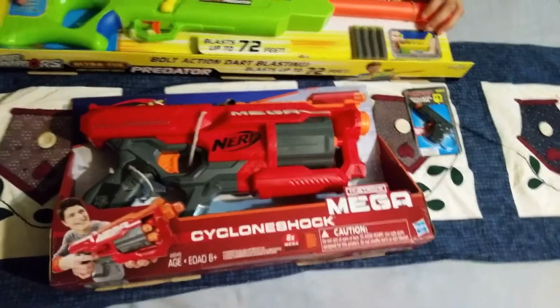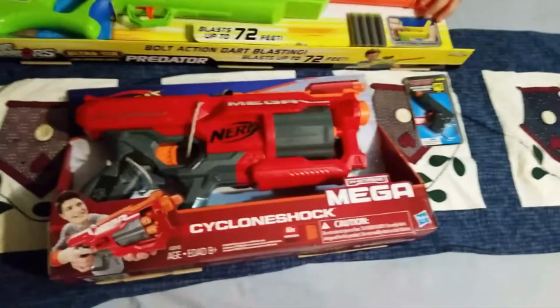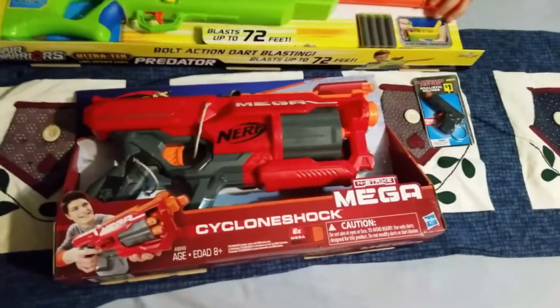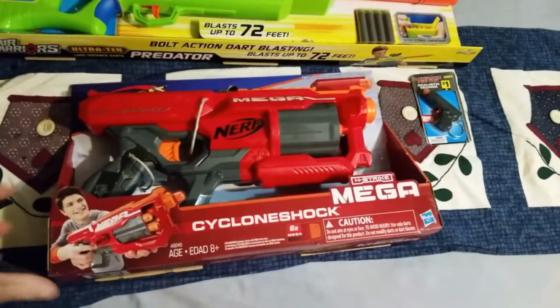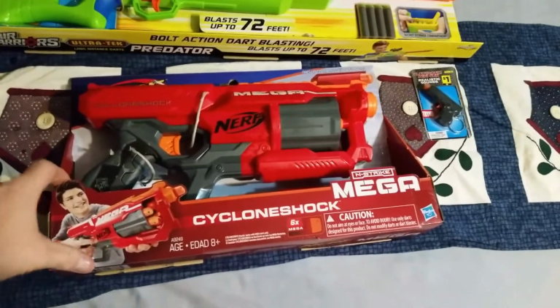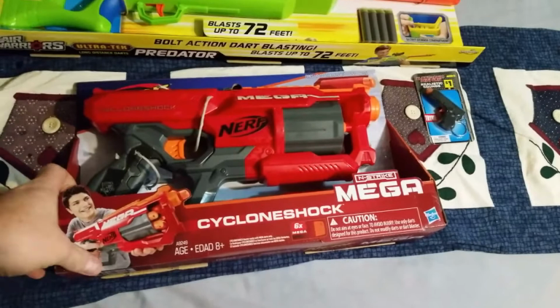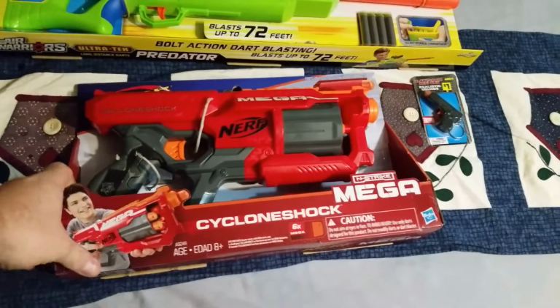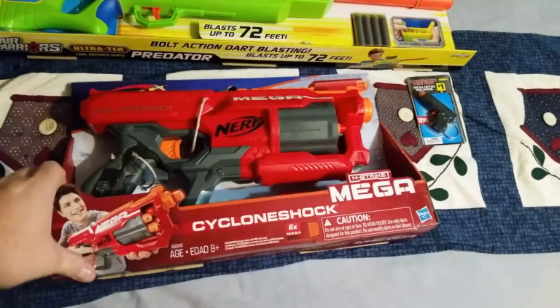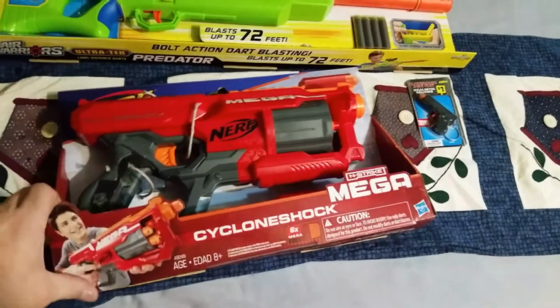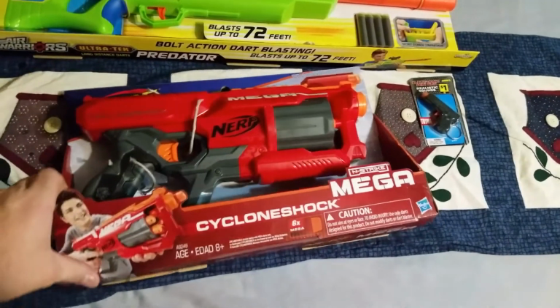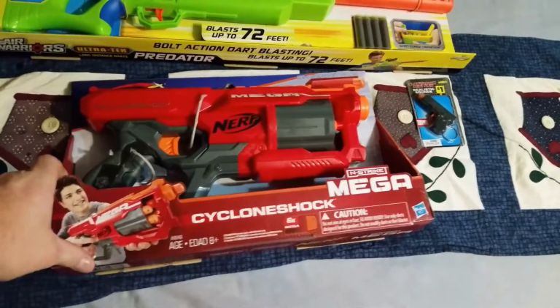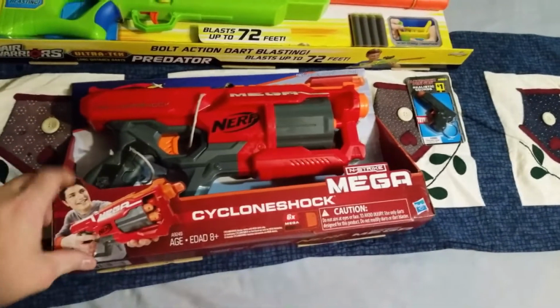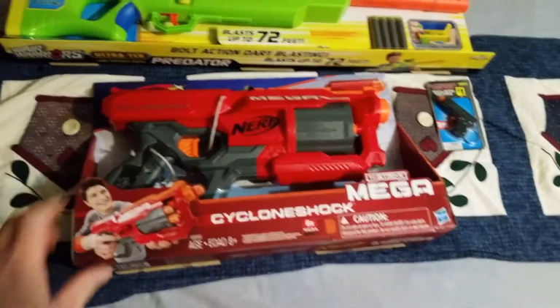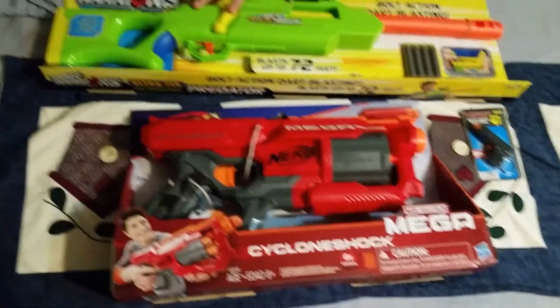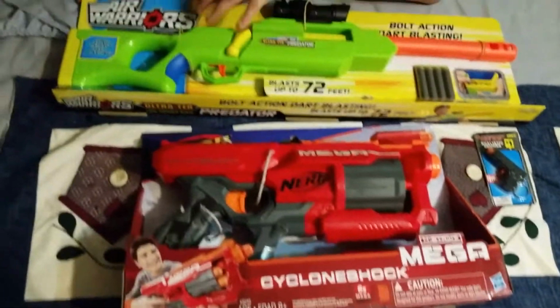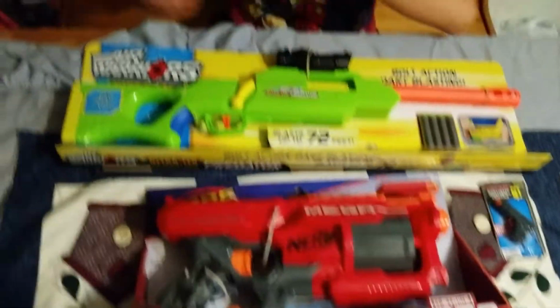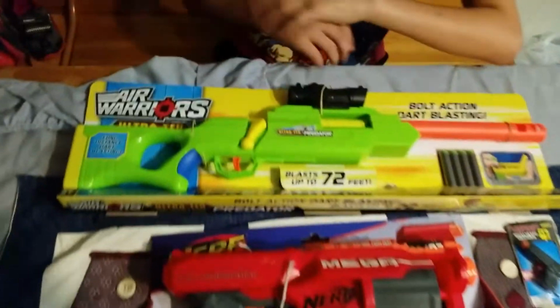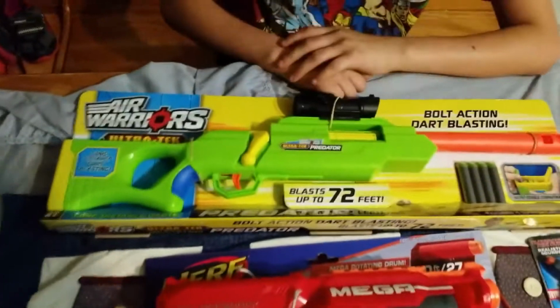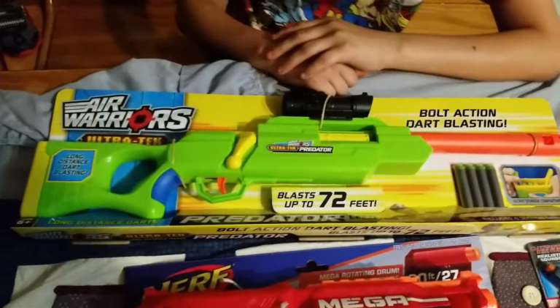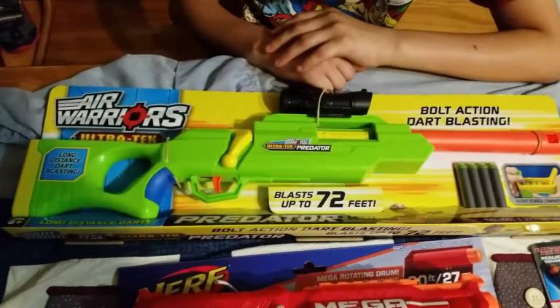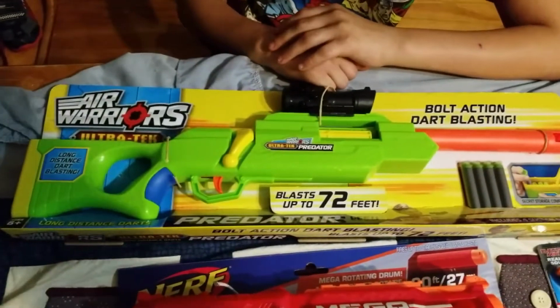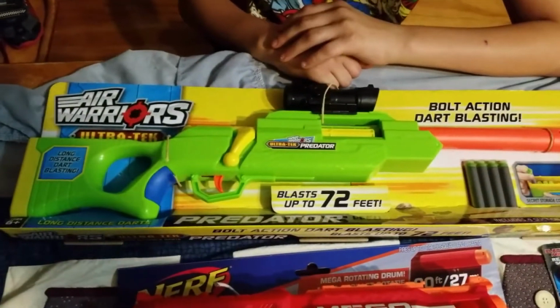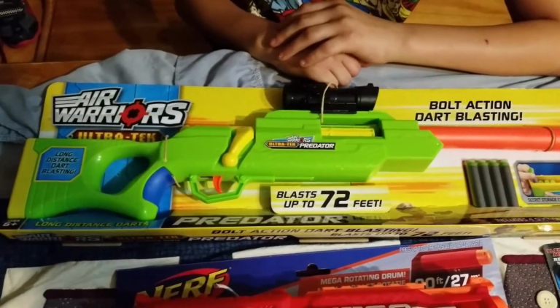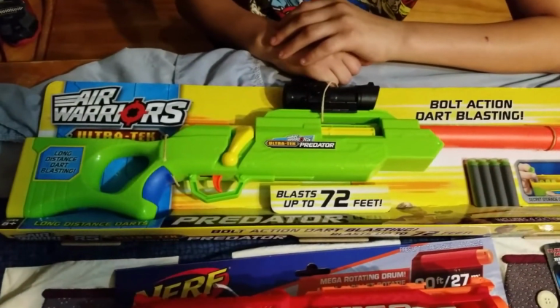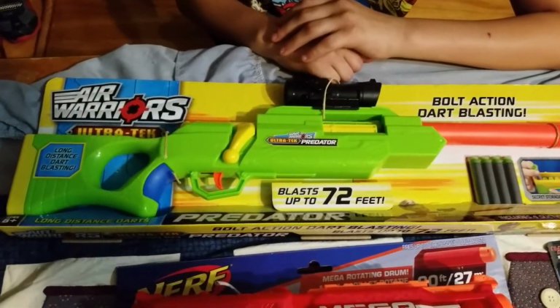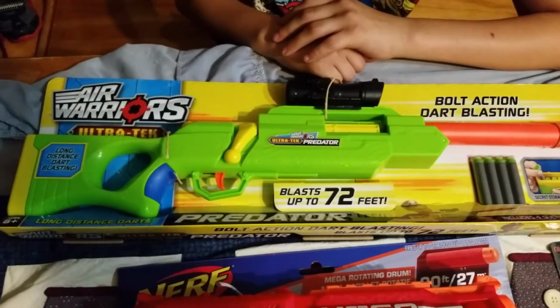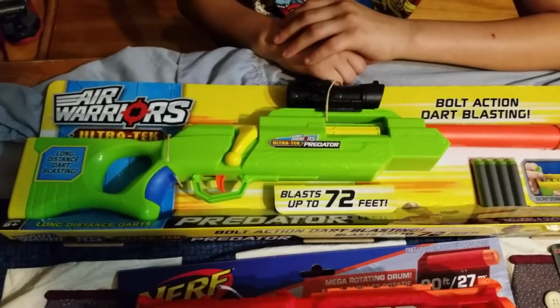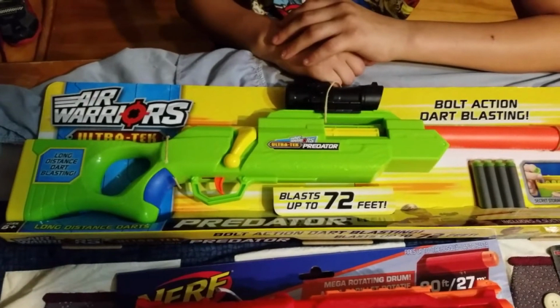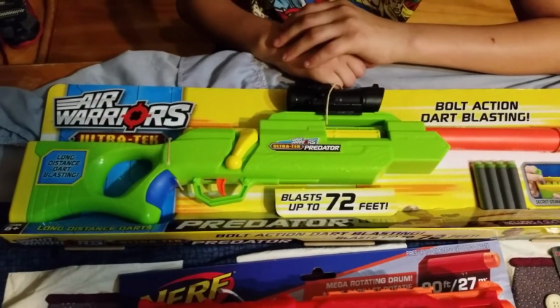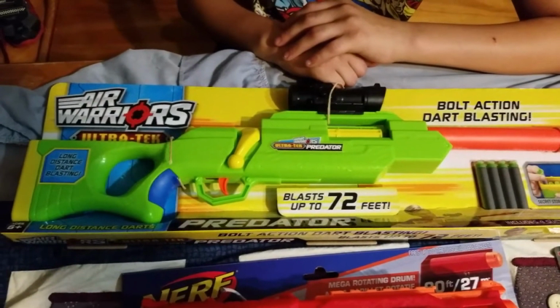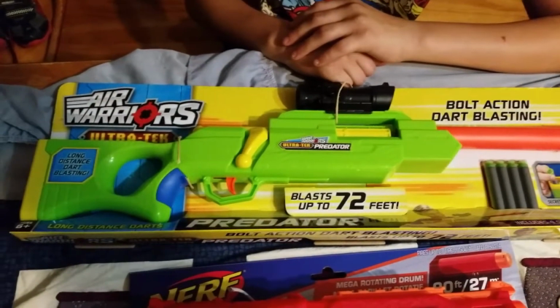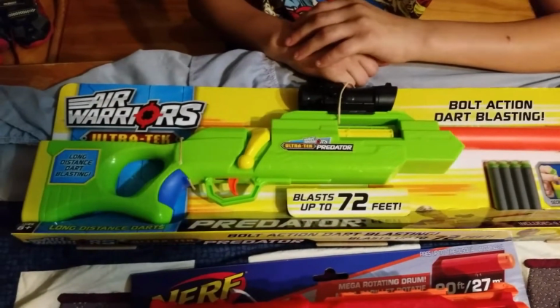This is a Nerf one, isn't it? Yeah, that's Nerf and then this is Air Warriors. Blast up to 72 feet.